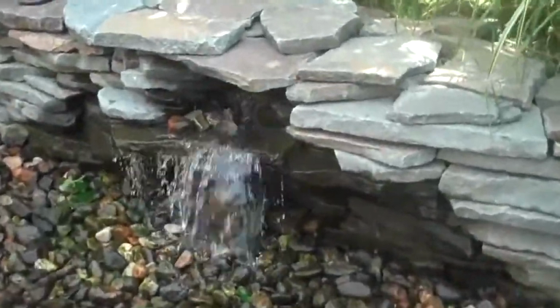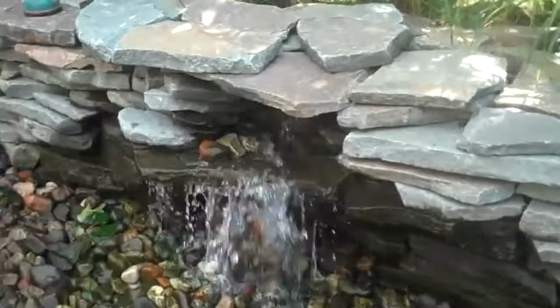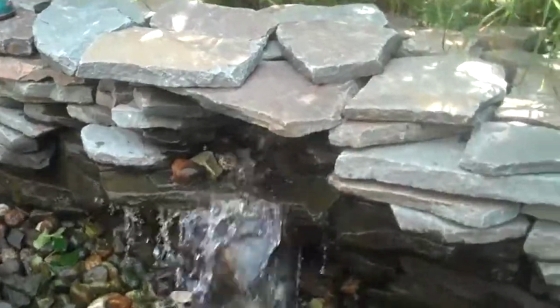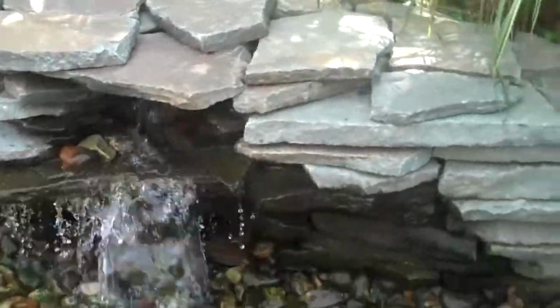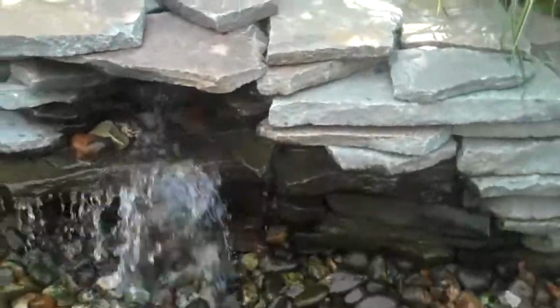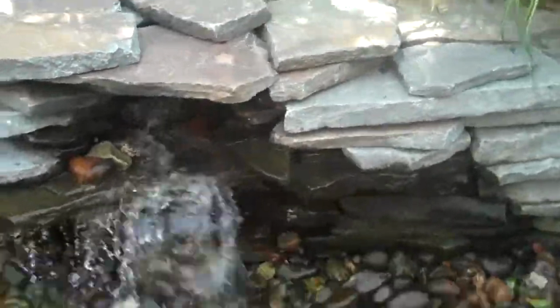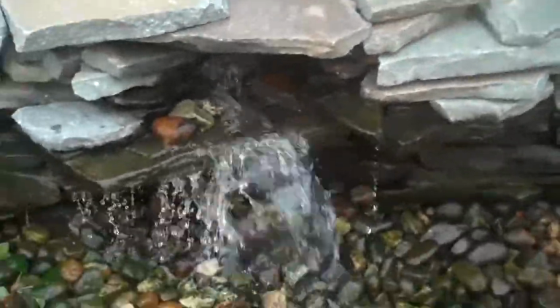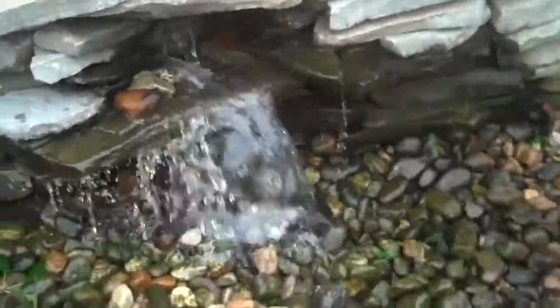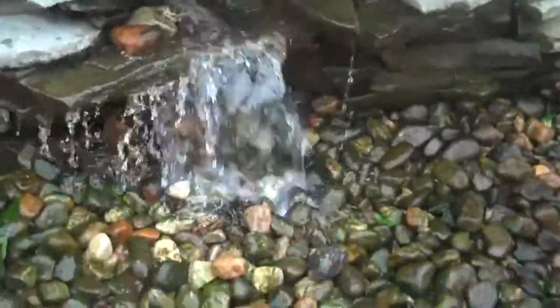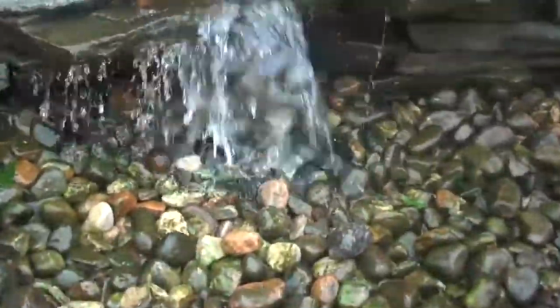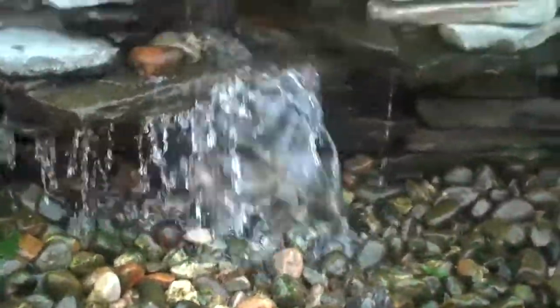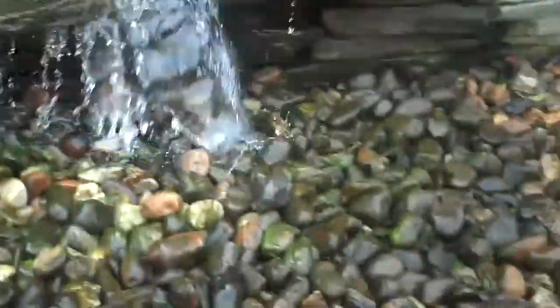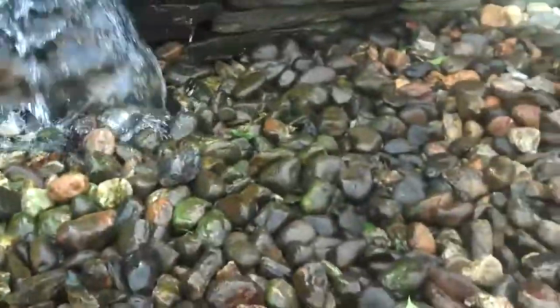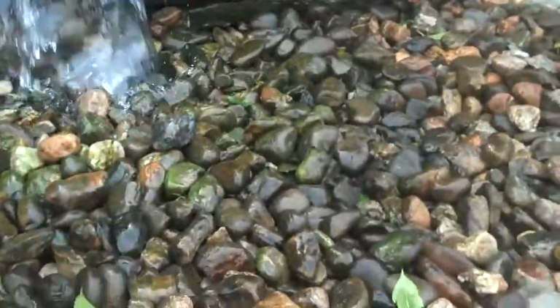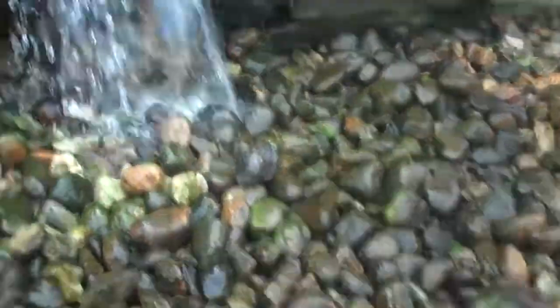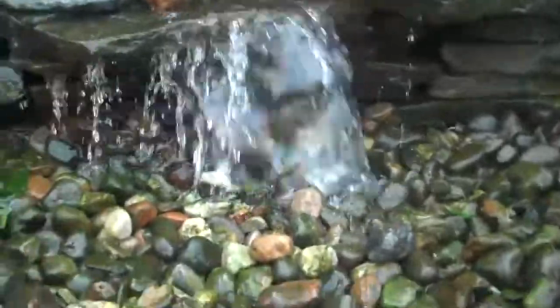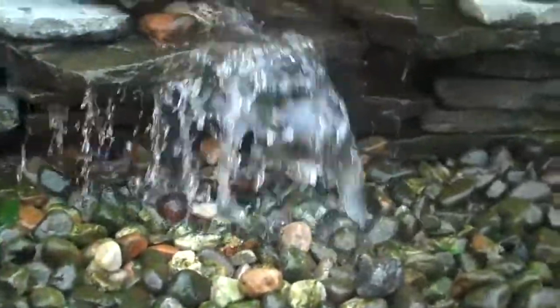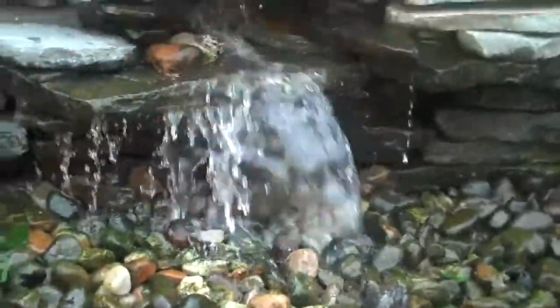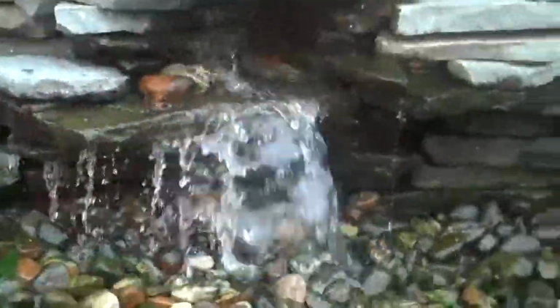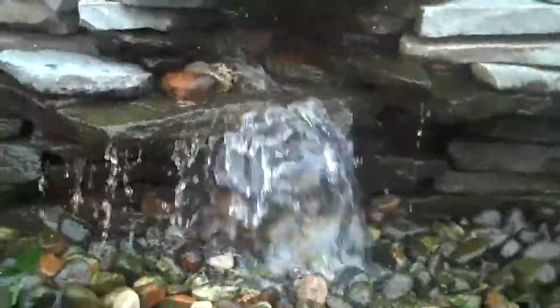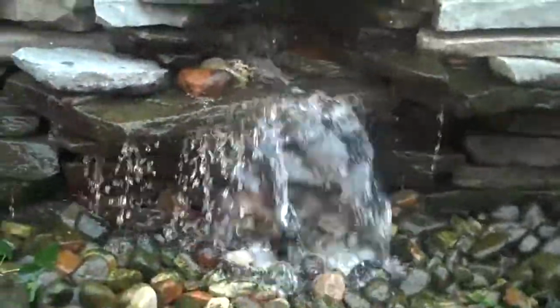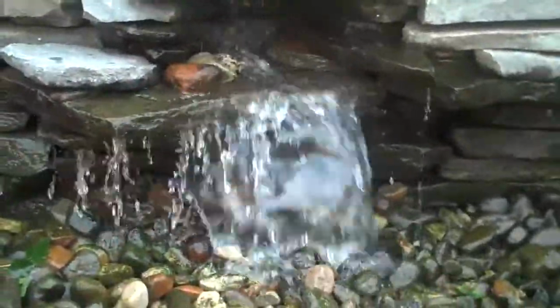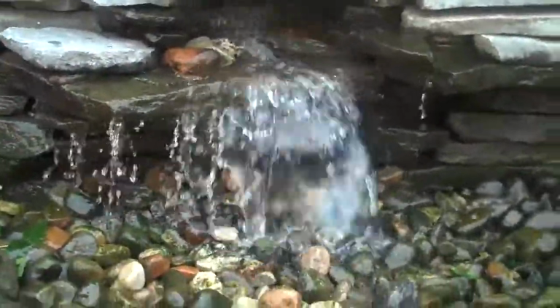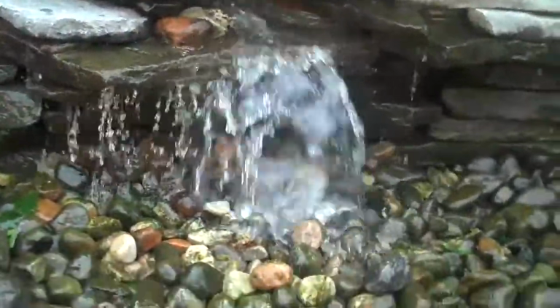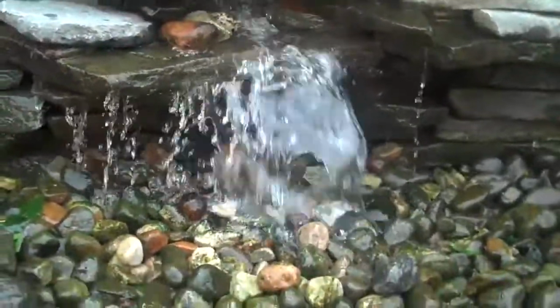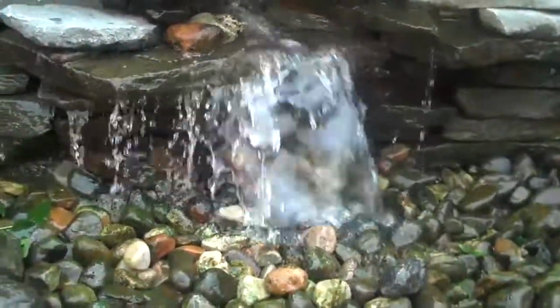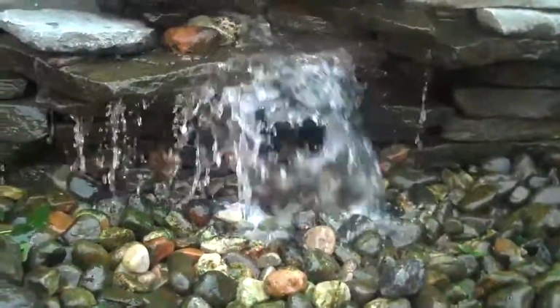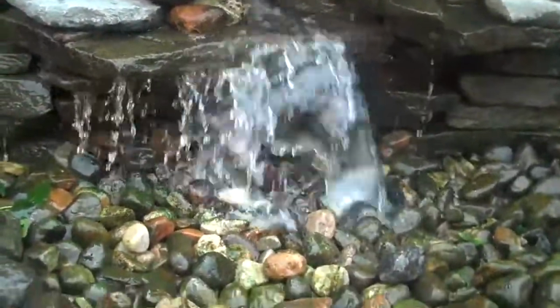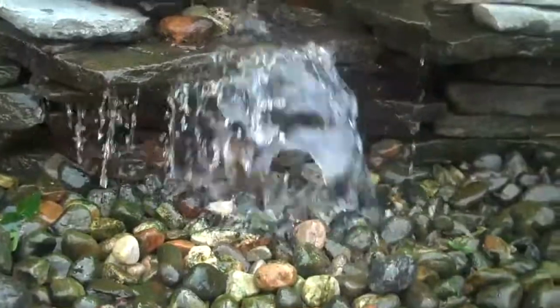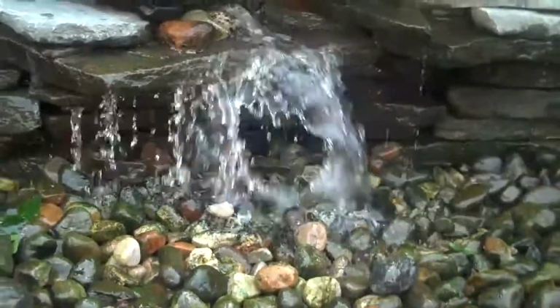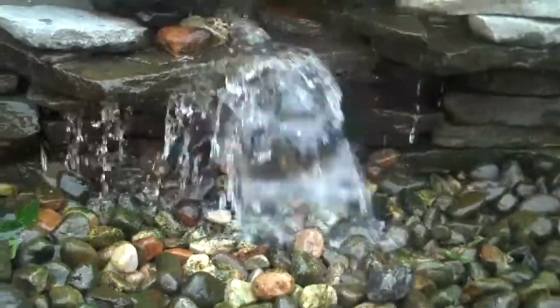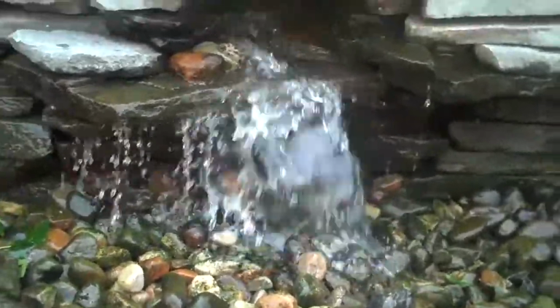So if you'd like any more information on water features, pondless waterfalls, hardscaping, planting, or any other landscaping questions or ideas, please call 215-249-1236.